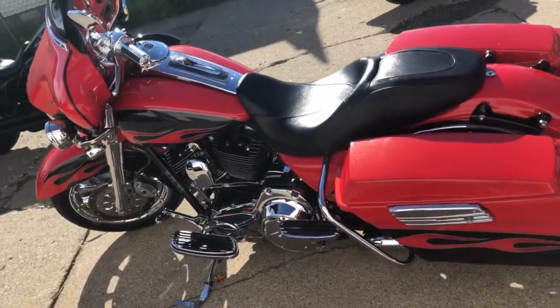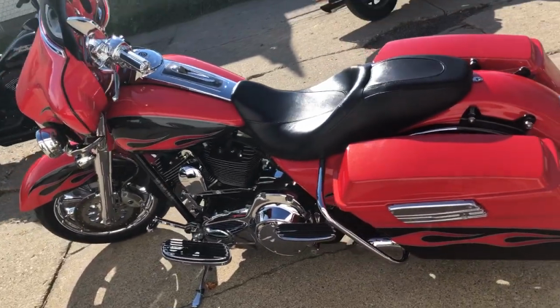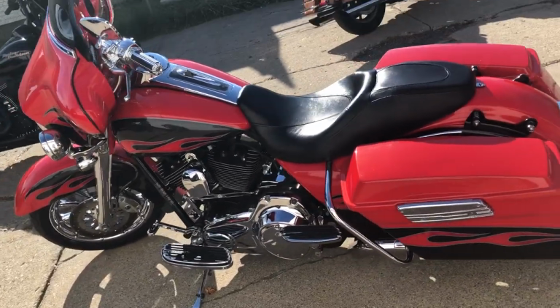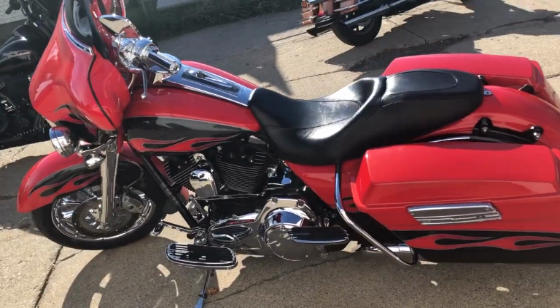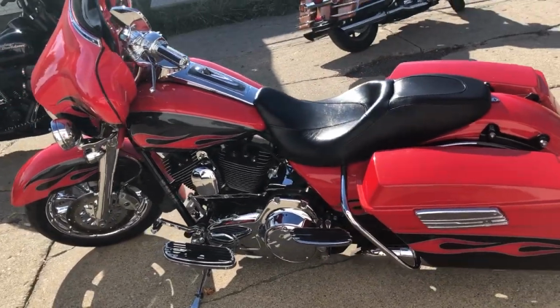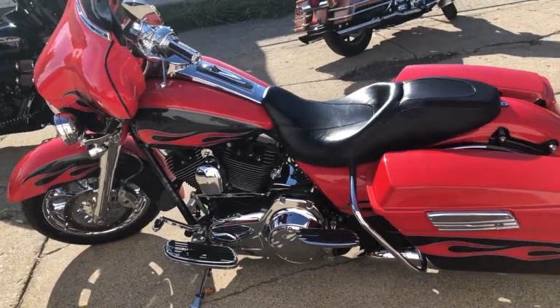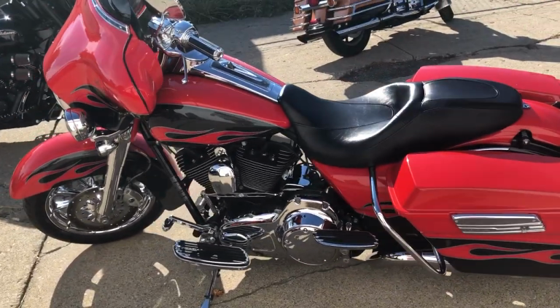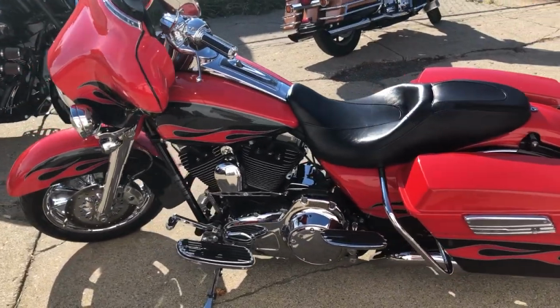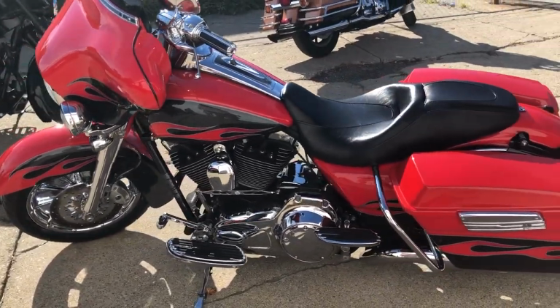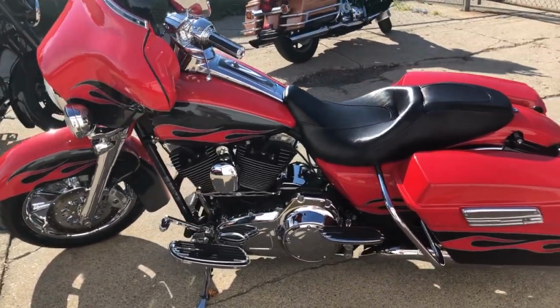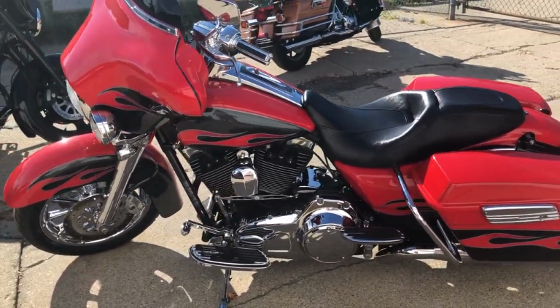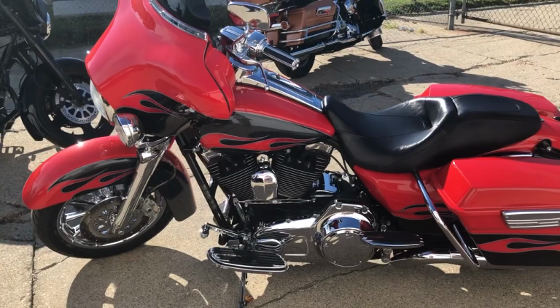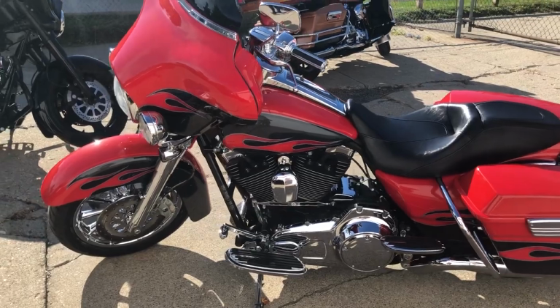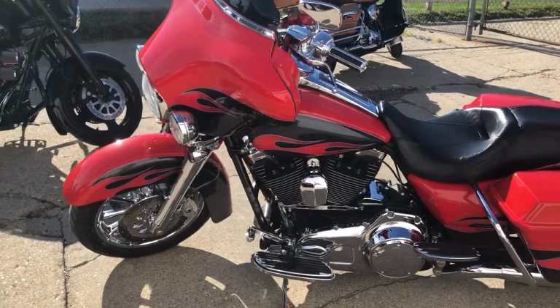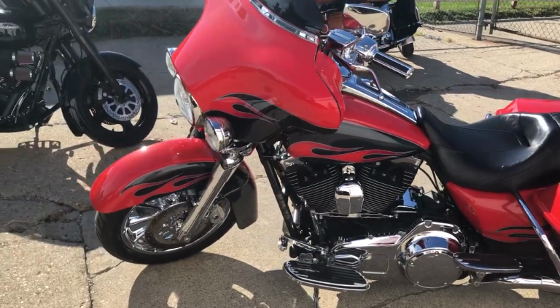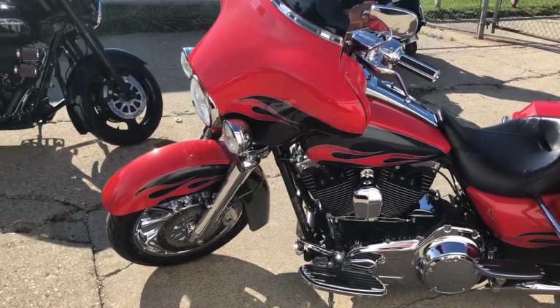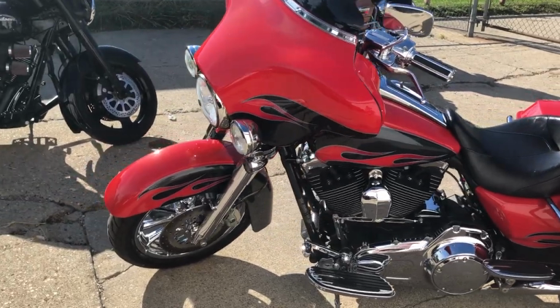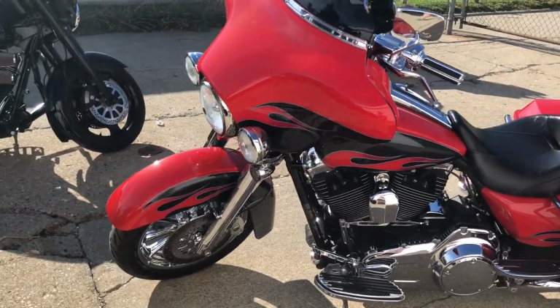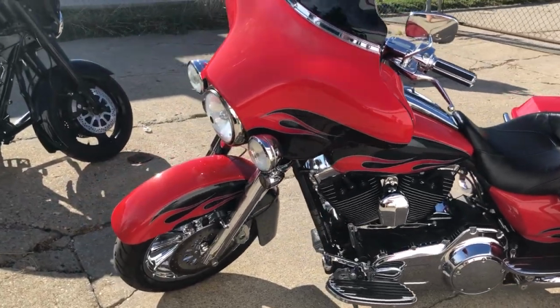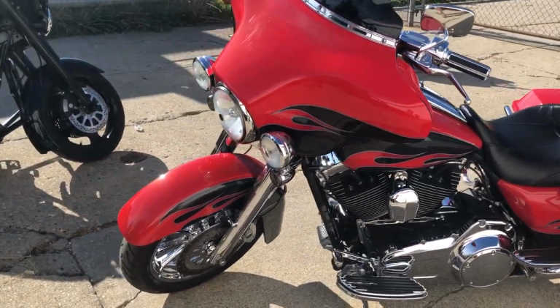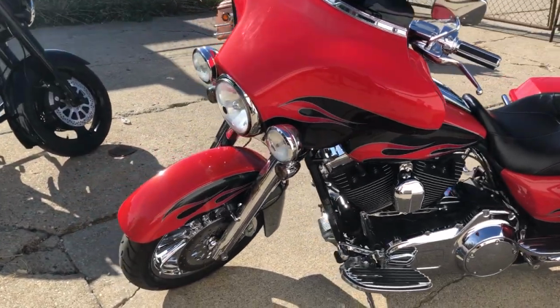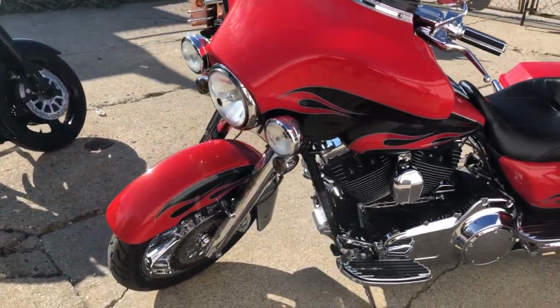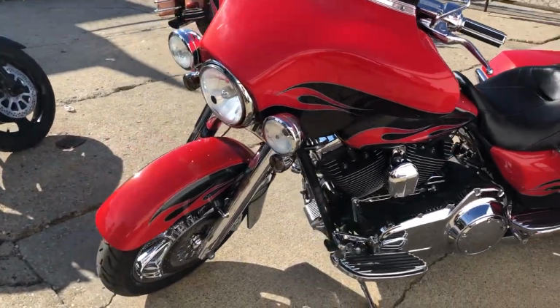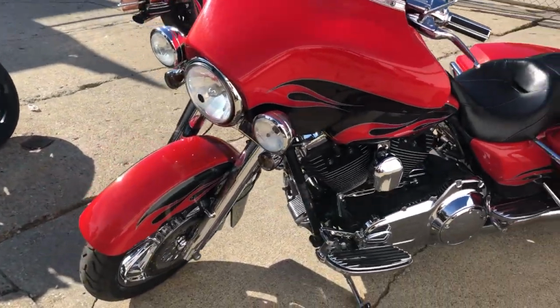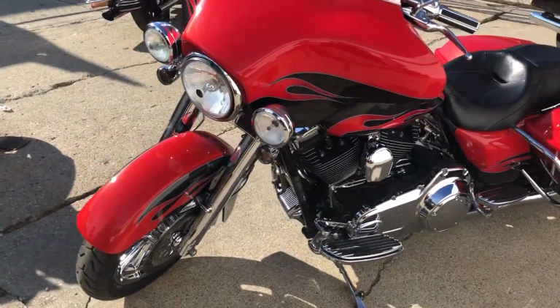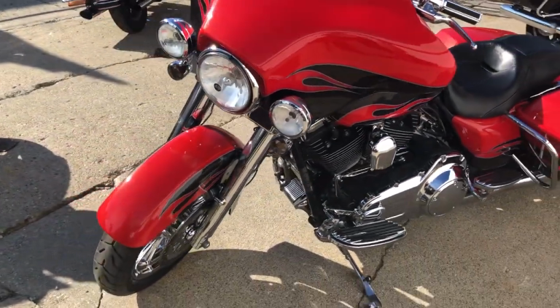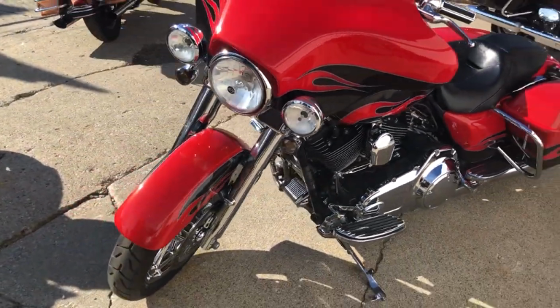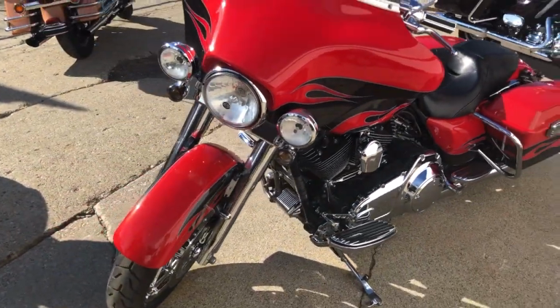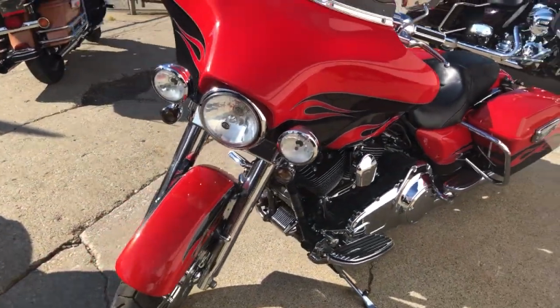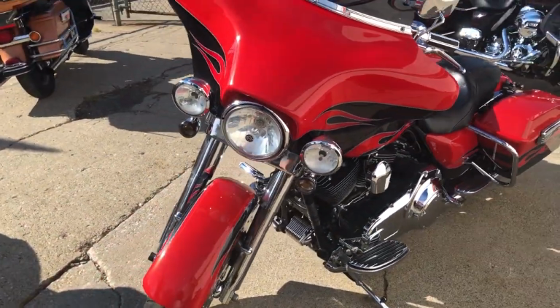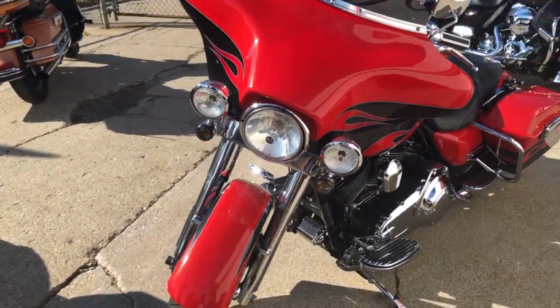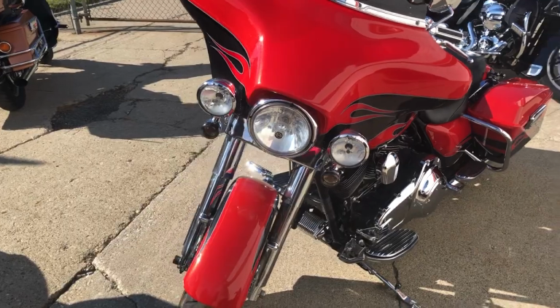Chrome wheels, chrome front ends, switch housings, chrome levers, chrome all over the motor. This bike will turn heads everywhere you go guys.